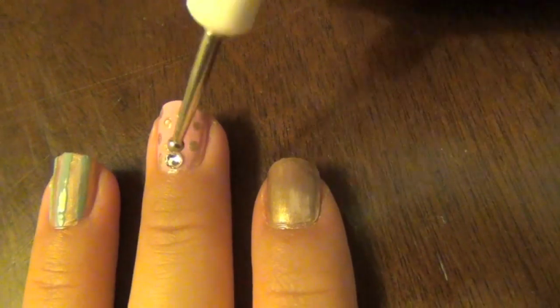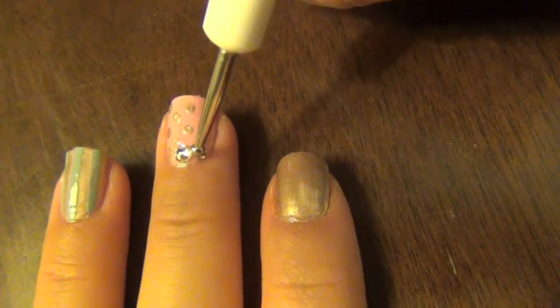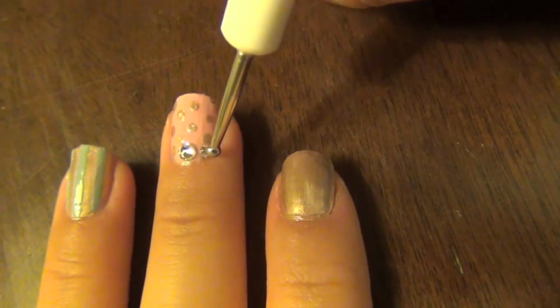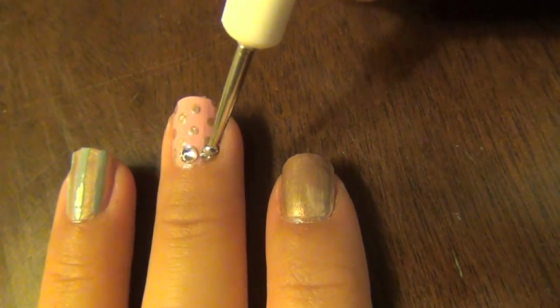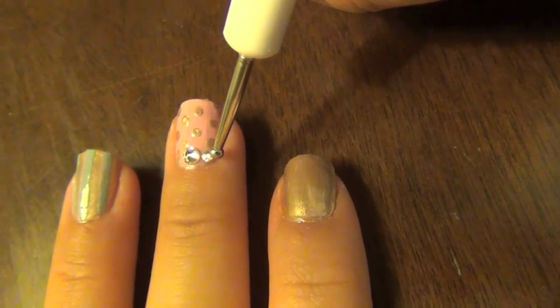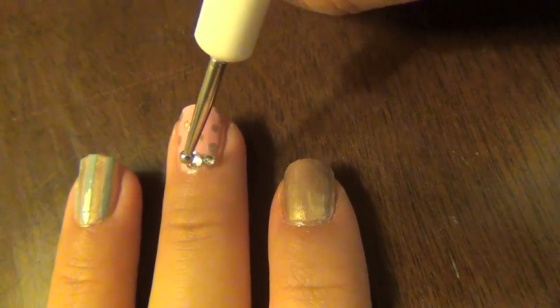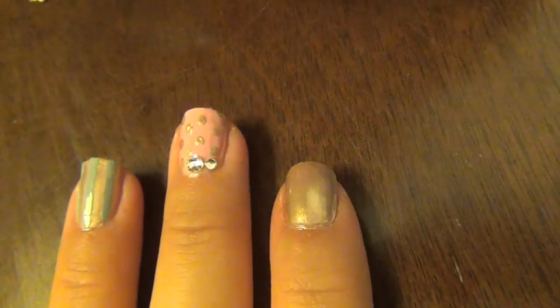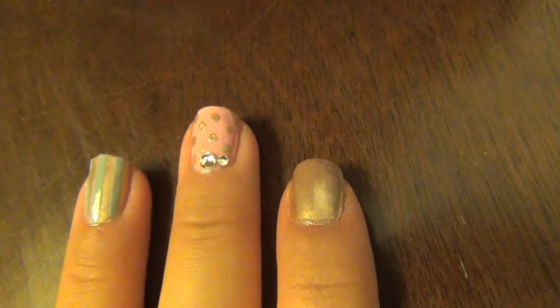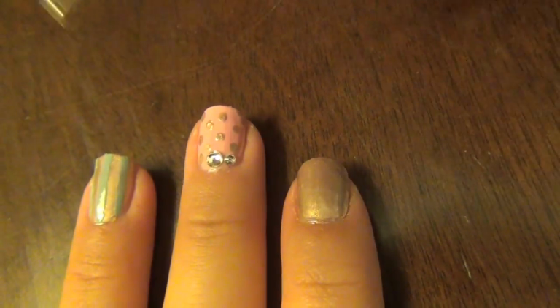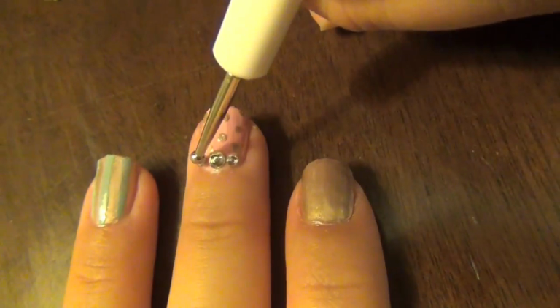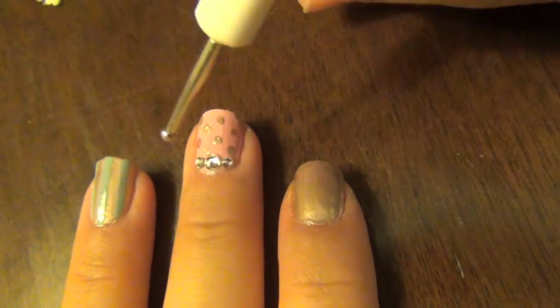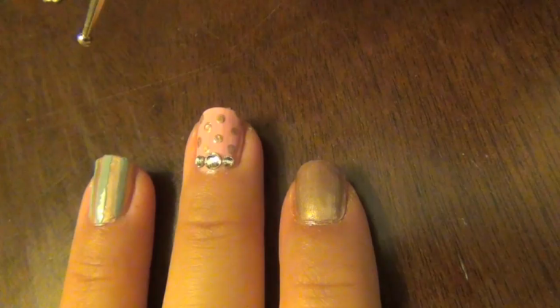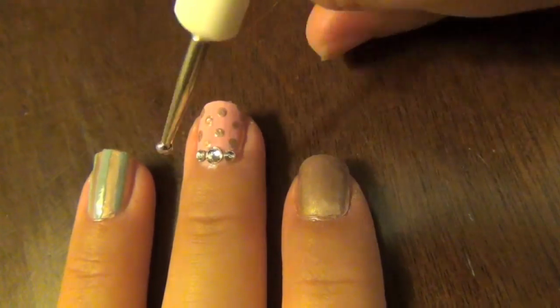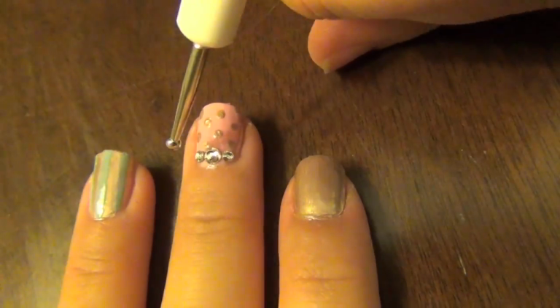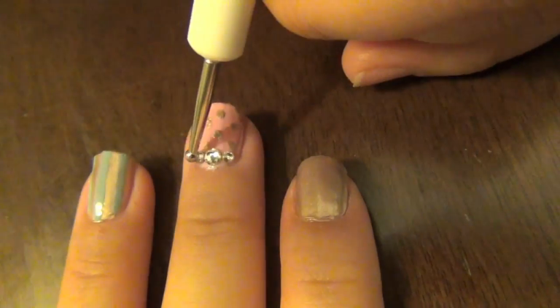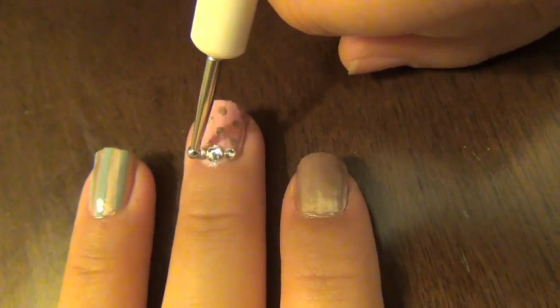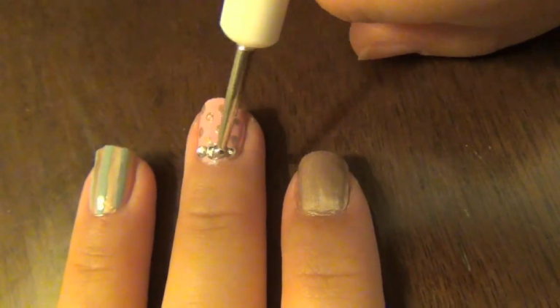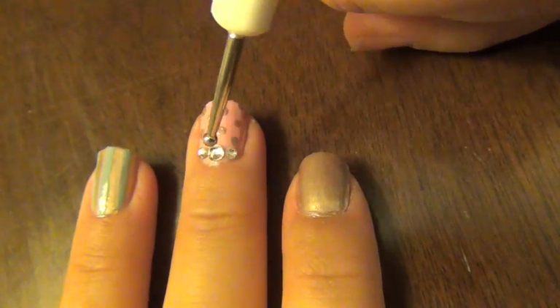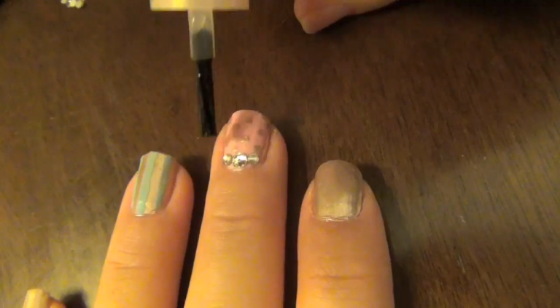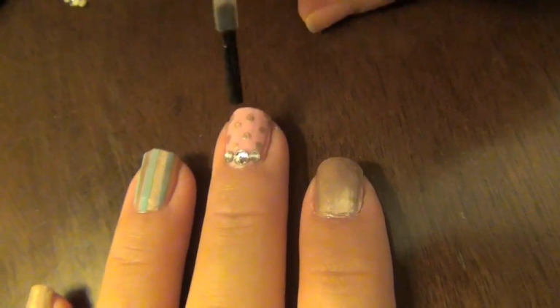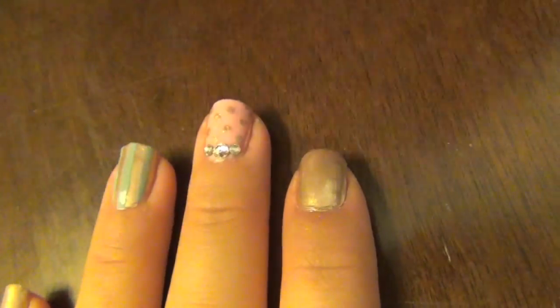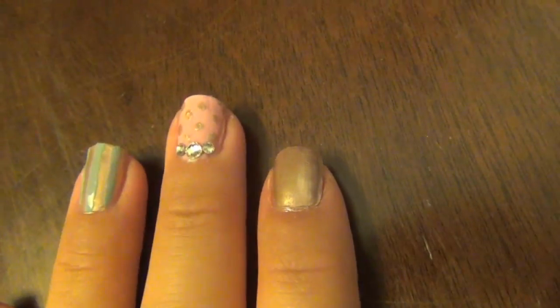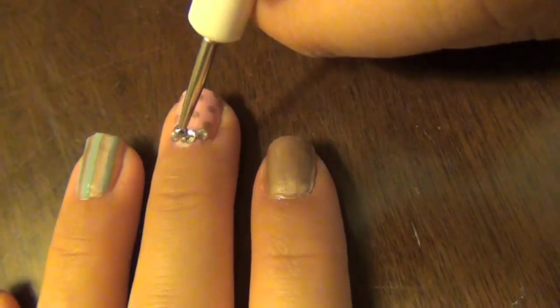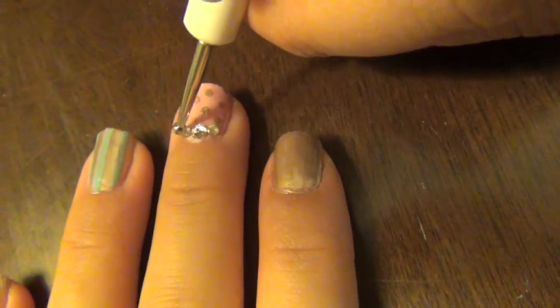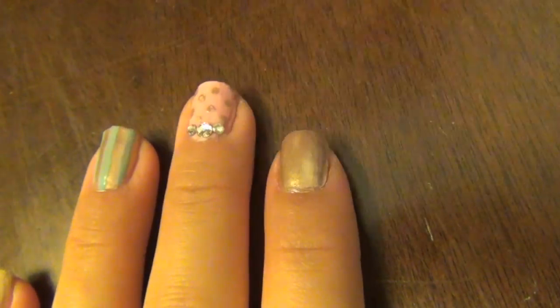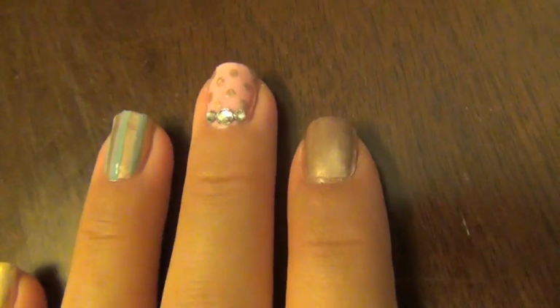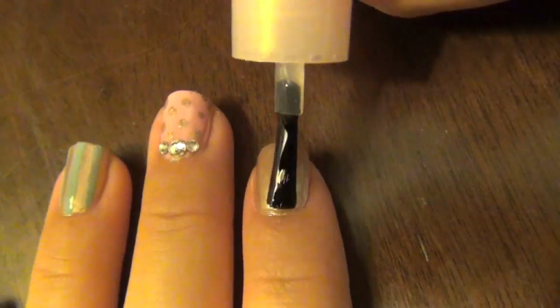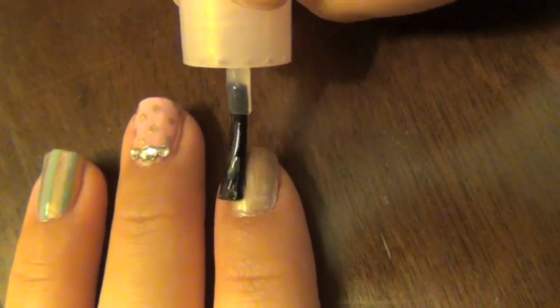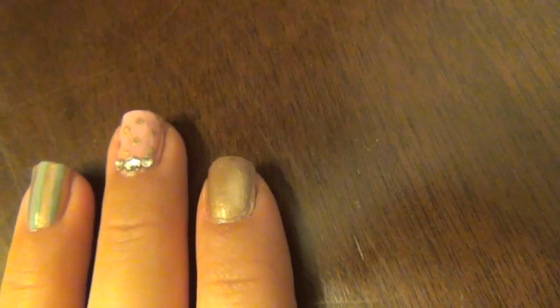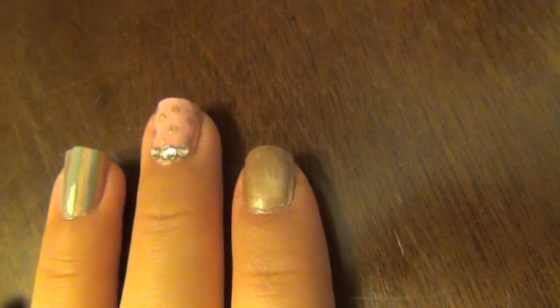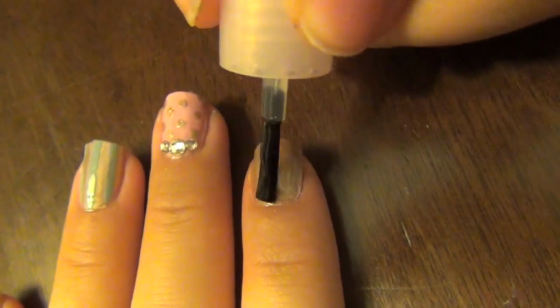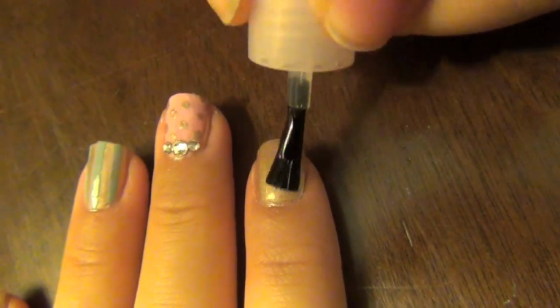Lastly, I've been seeing this all over Asia, where people line jewels around the cuticle of the nail. So I added three jewels at the end of Lindy's nails using clear polish and a dotting tool.